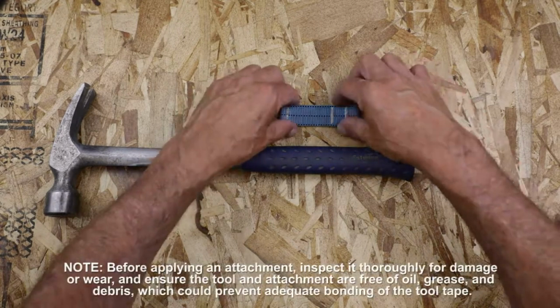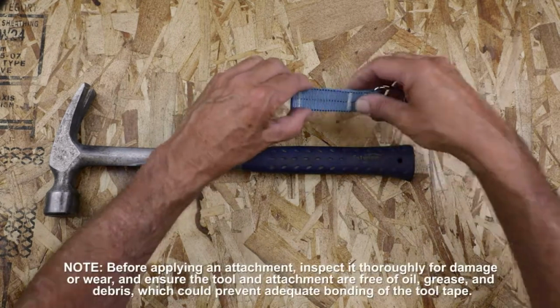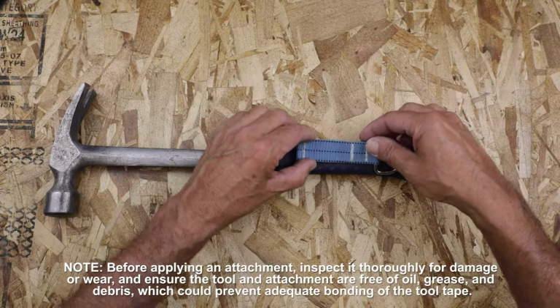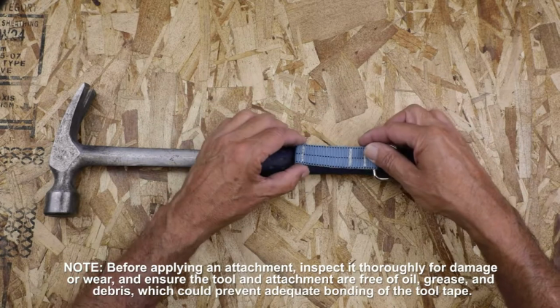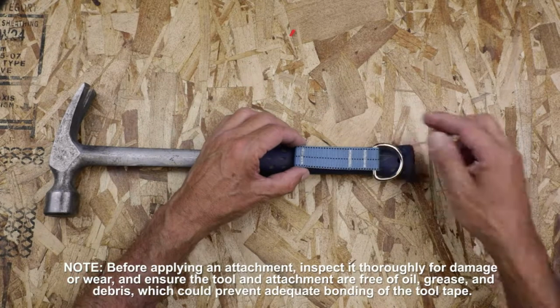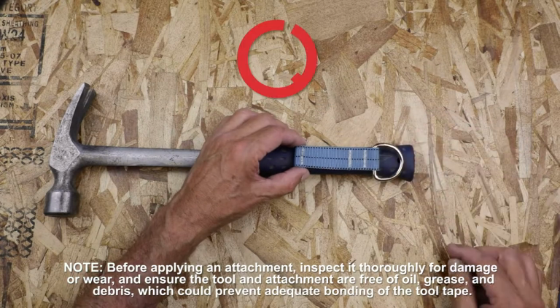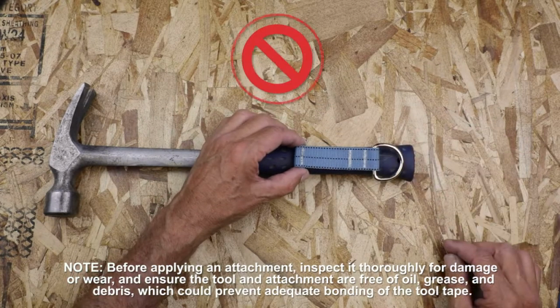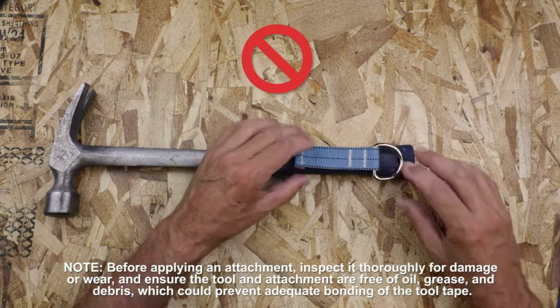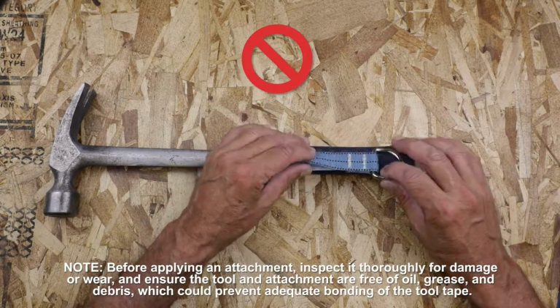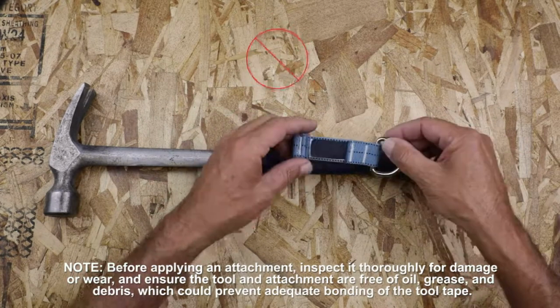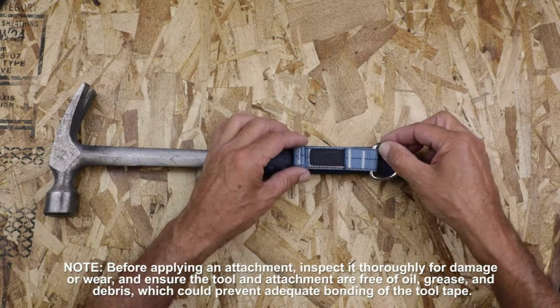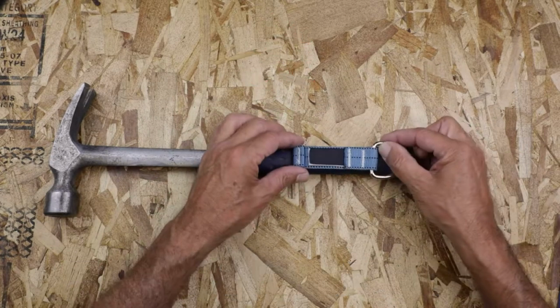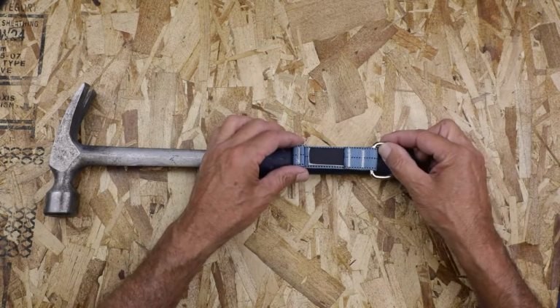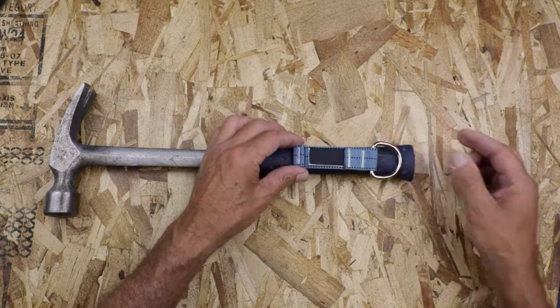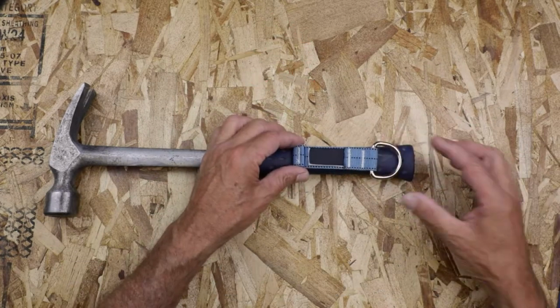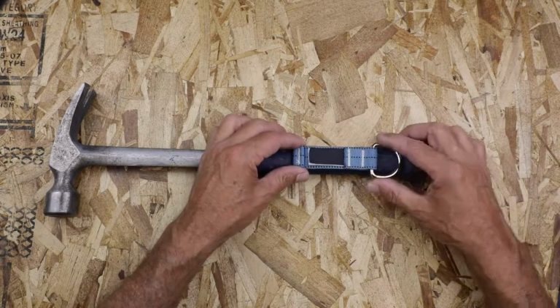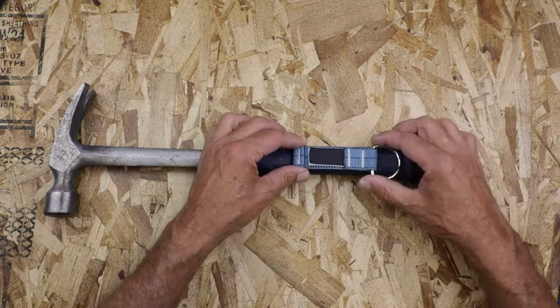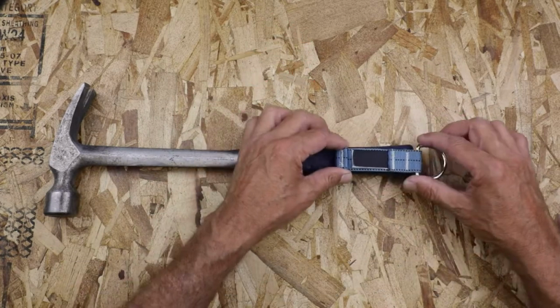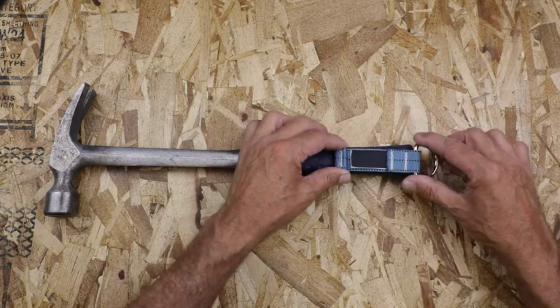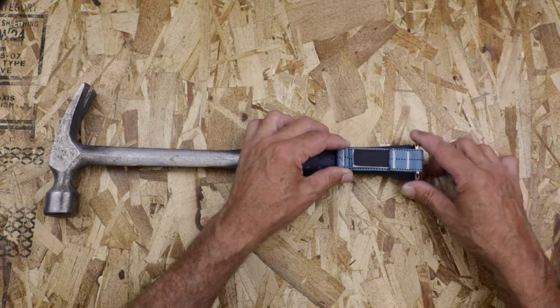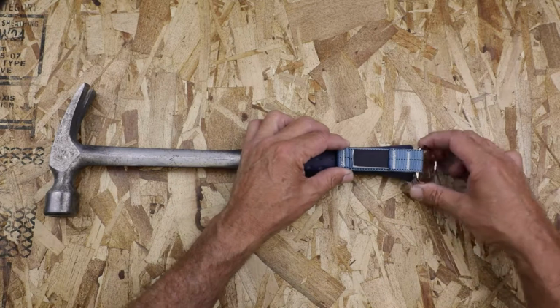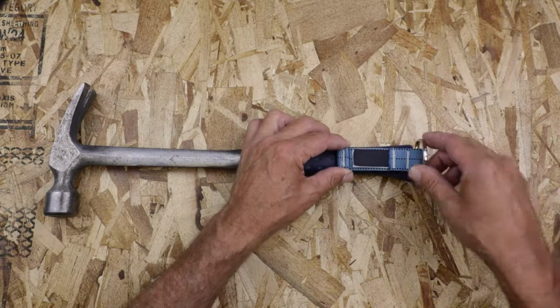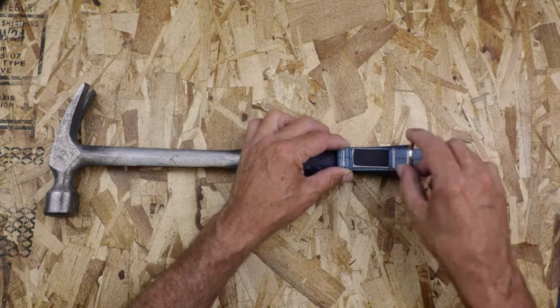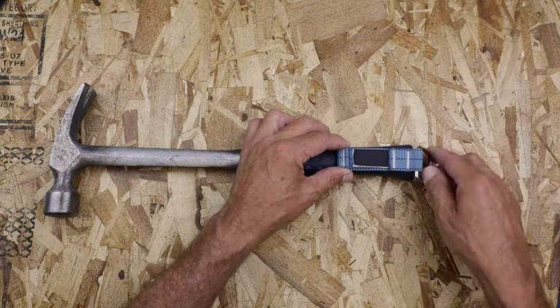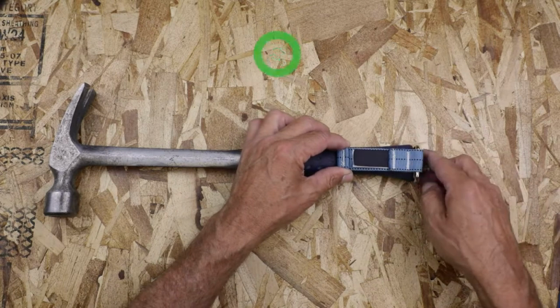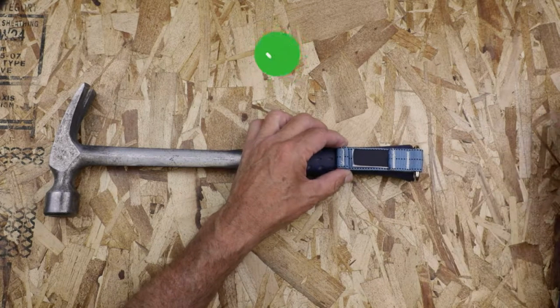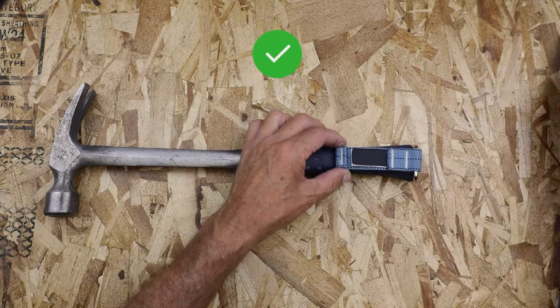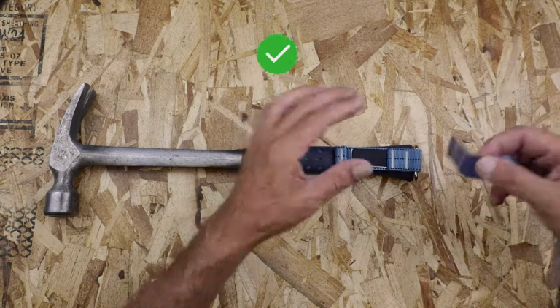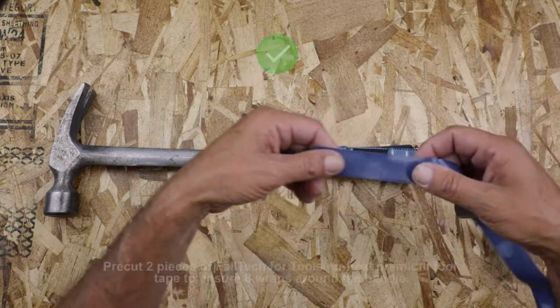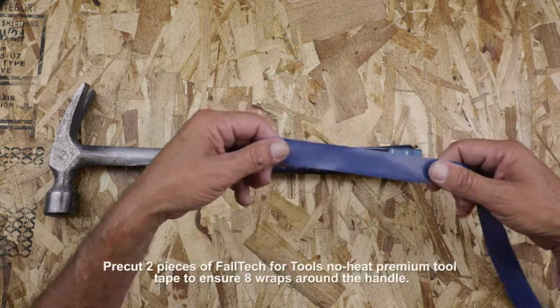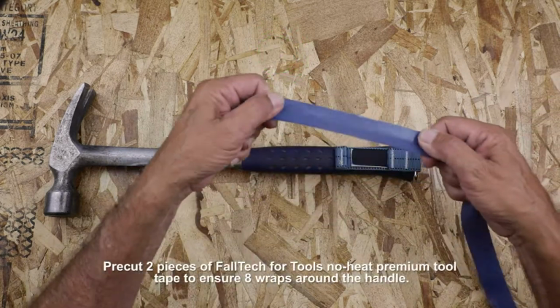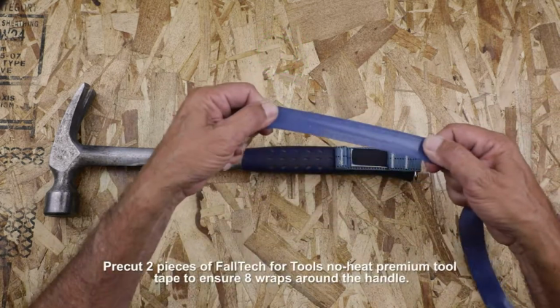ANSI requires product labels bearing important details to remain visible, so keep the labels facing out. Place the attachment's D-ring over the end of the handle for an easy tether connection.